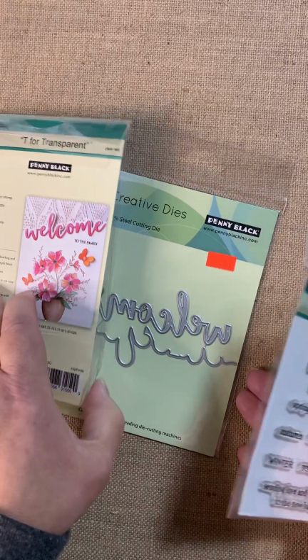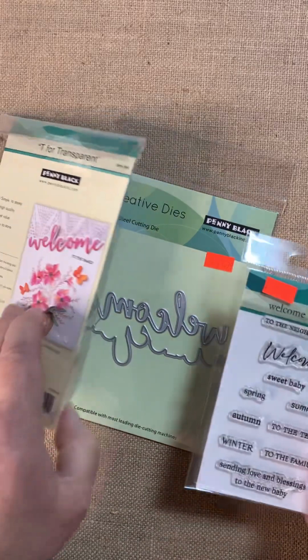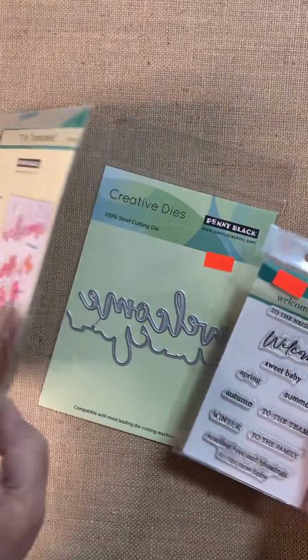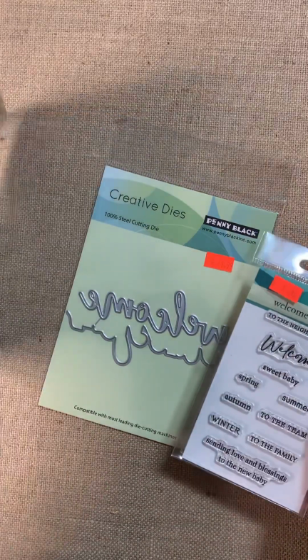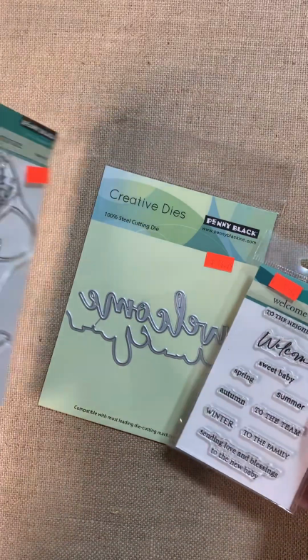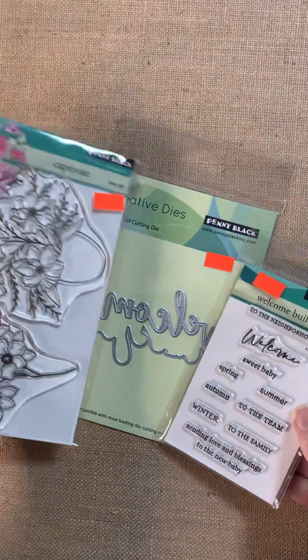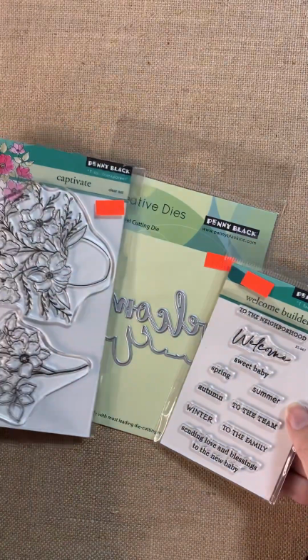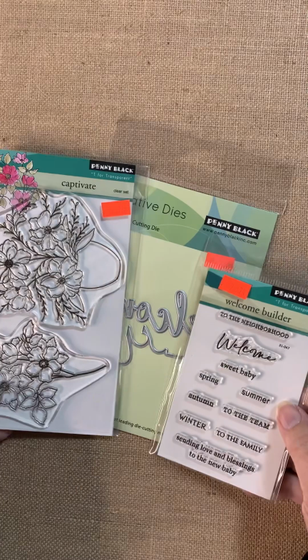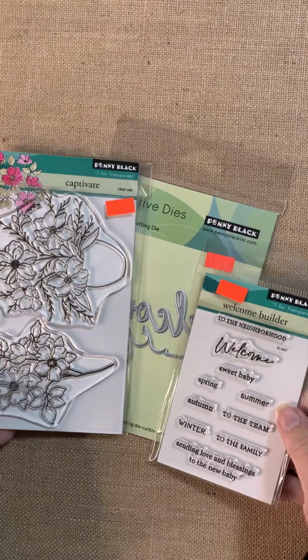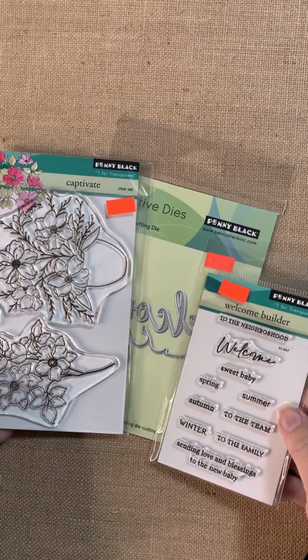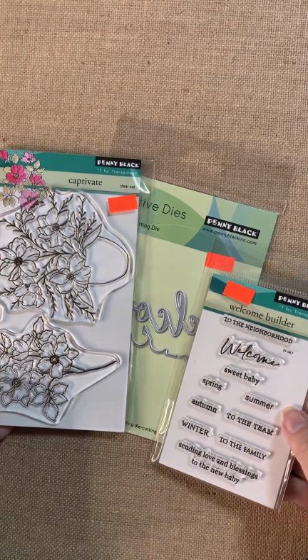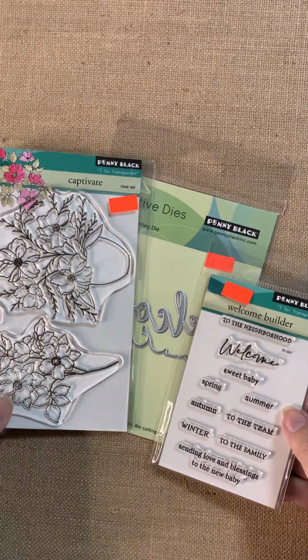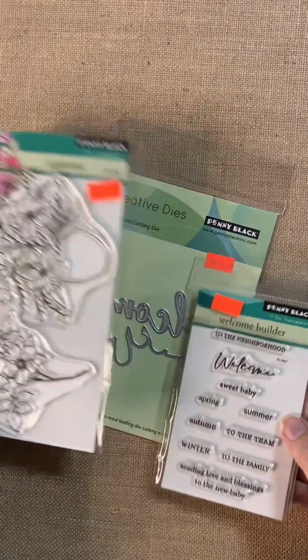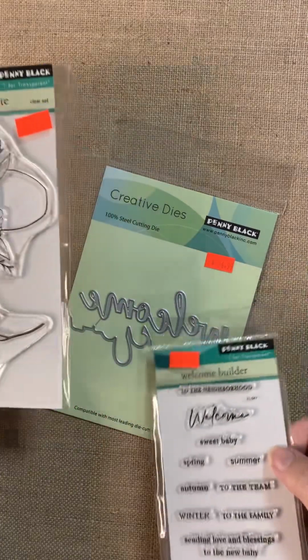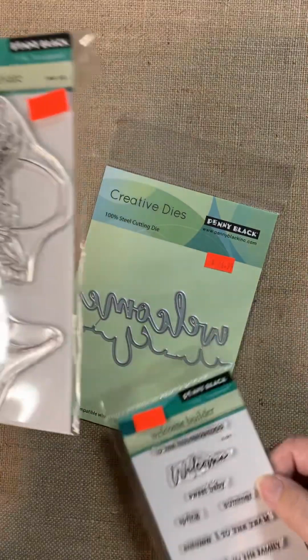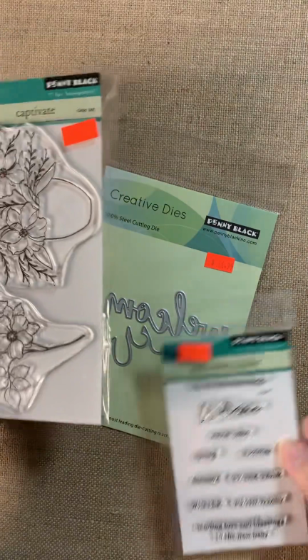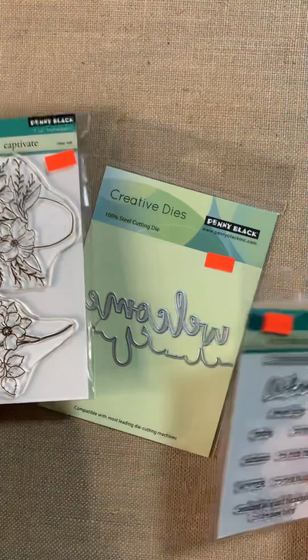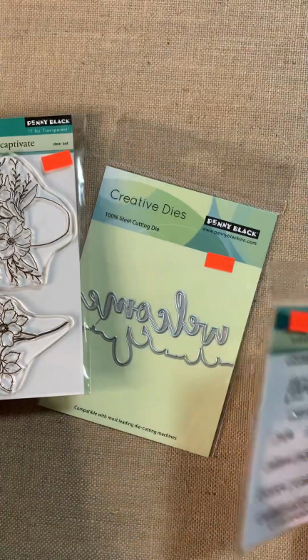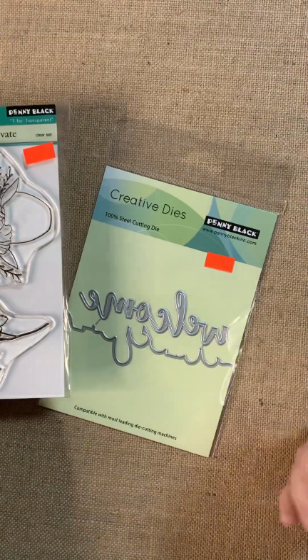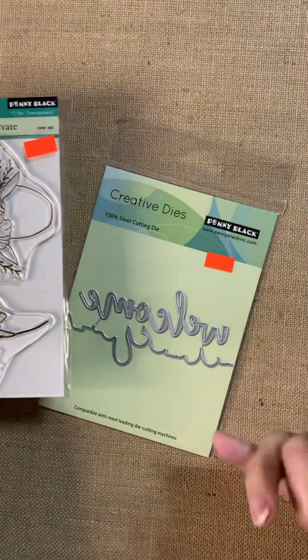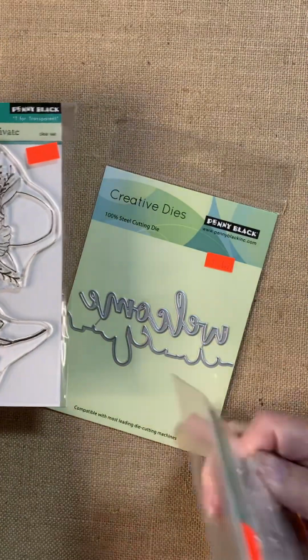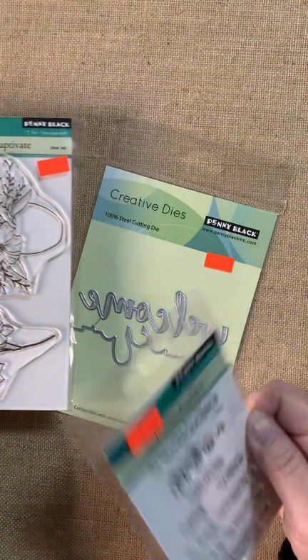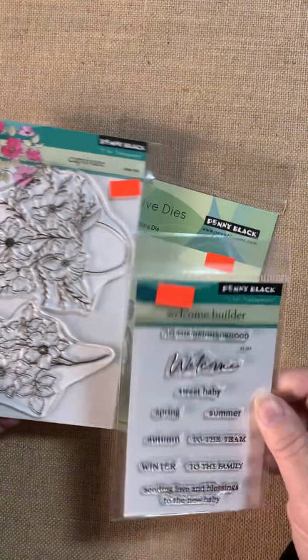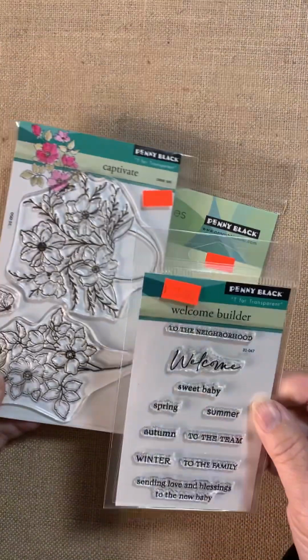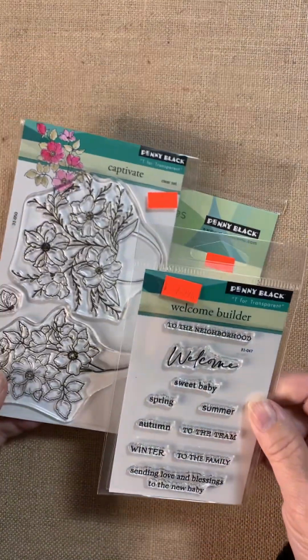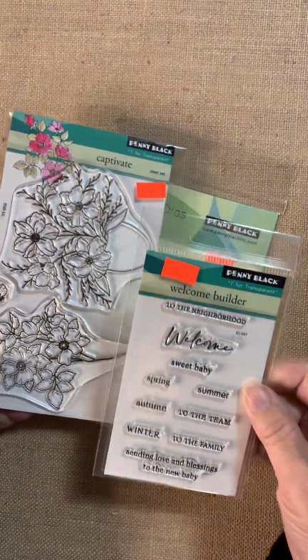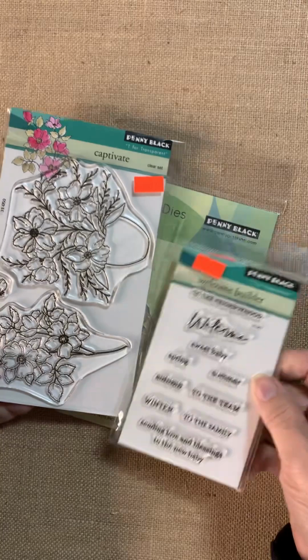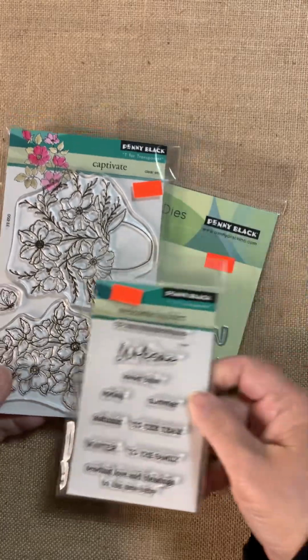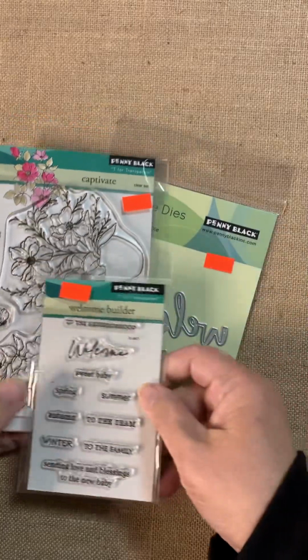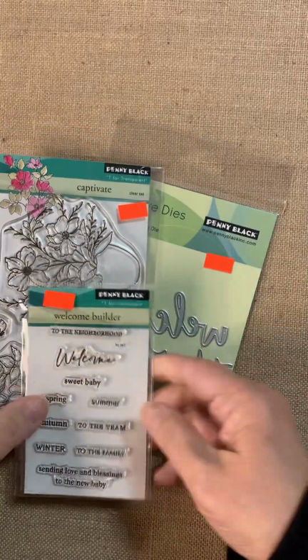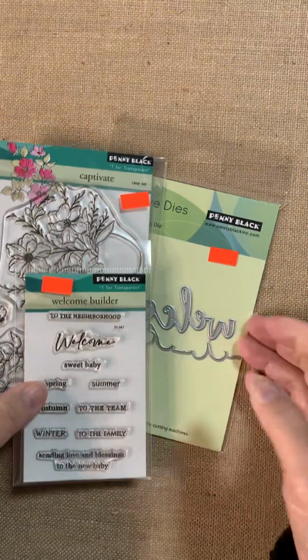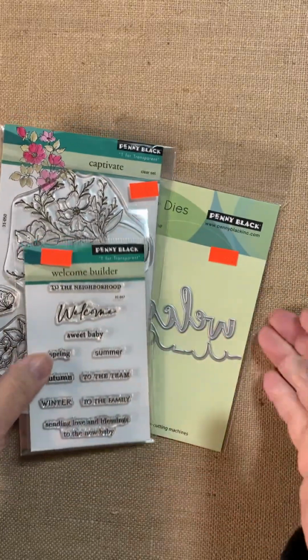Use the little words to support as they apply to your situation and you end up with just a nice, nice card. So we've got Captivate, the Welcome Edger, and the Welcome Builder.